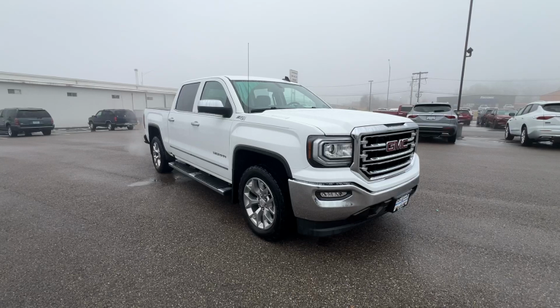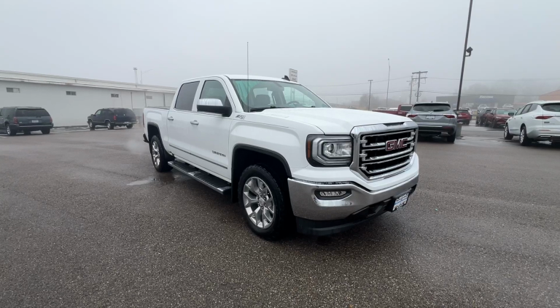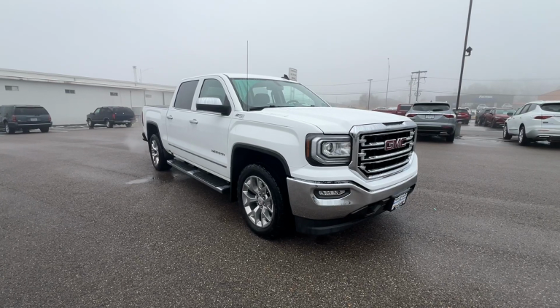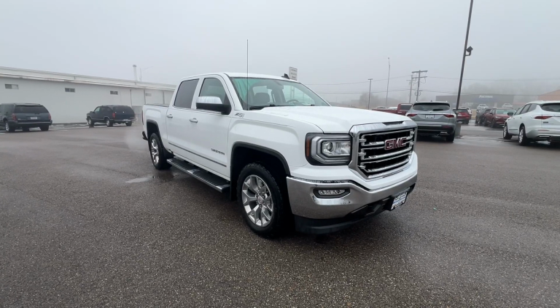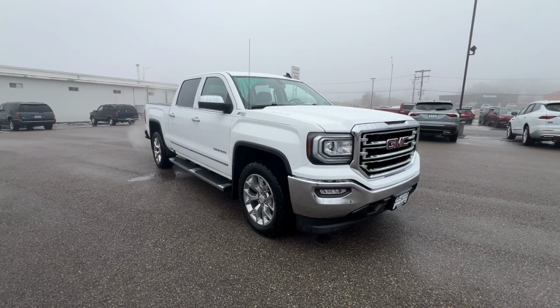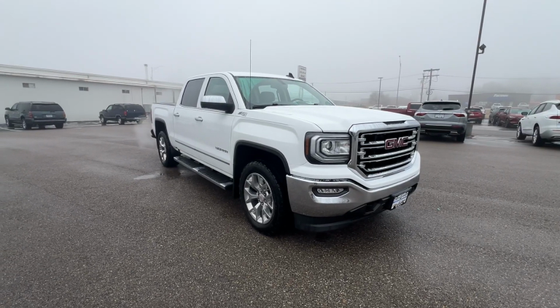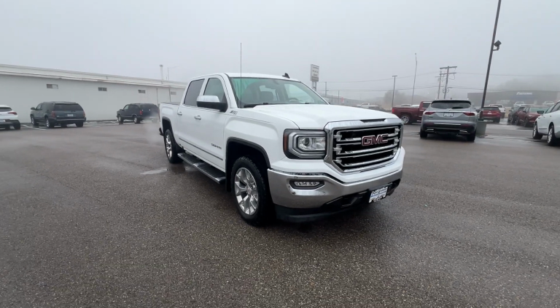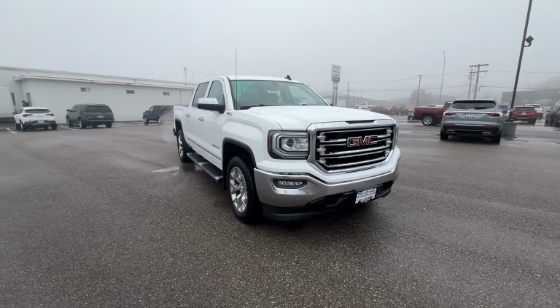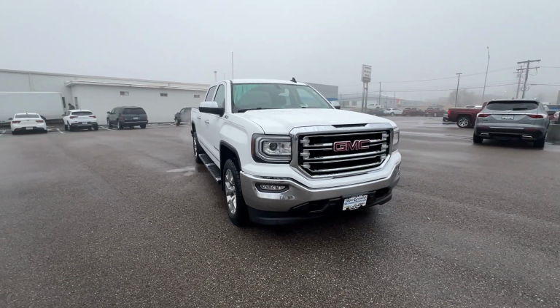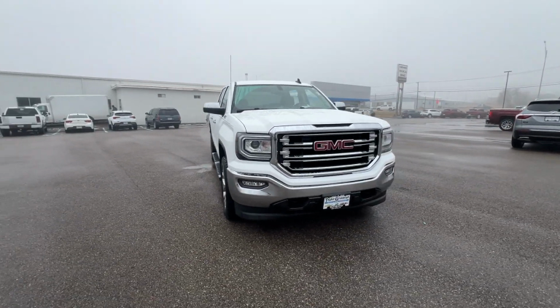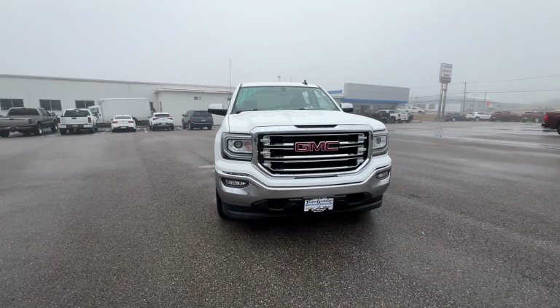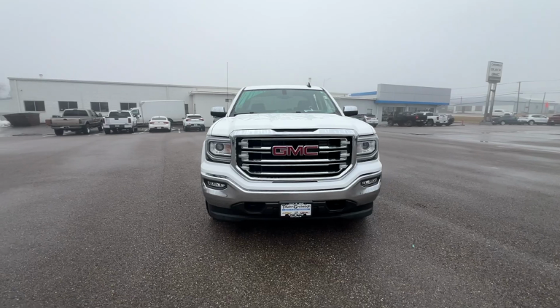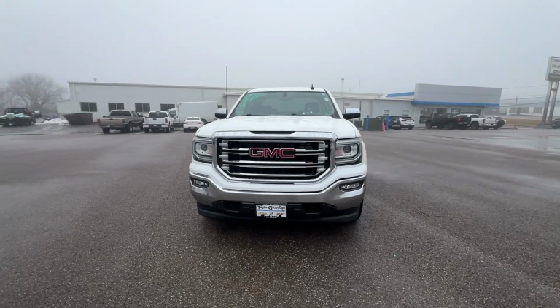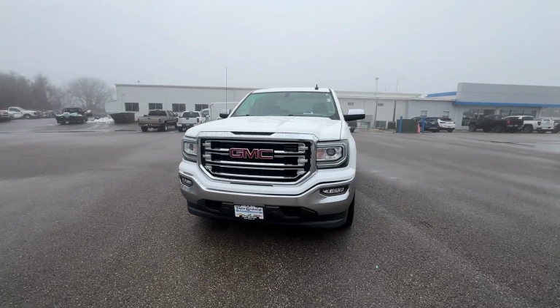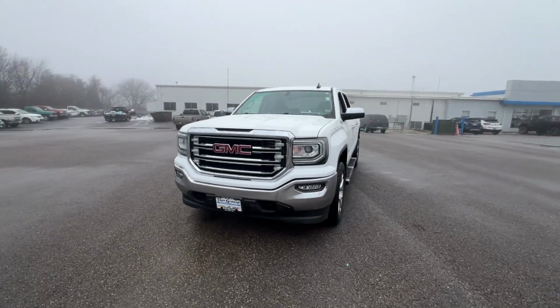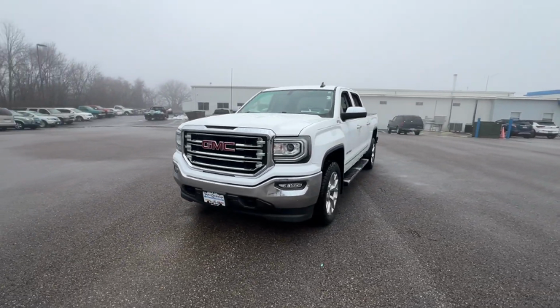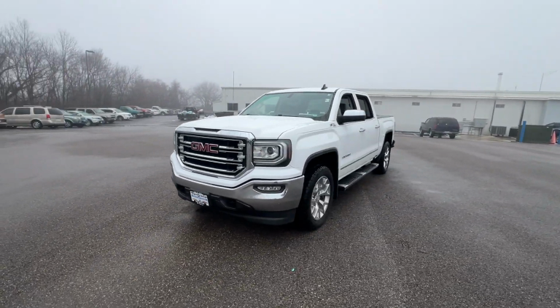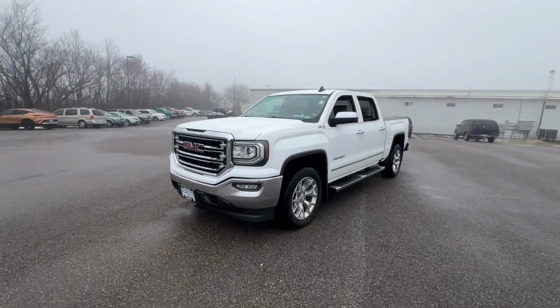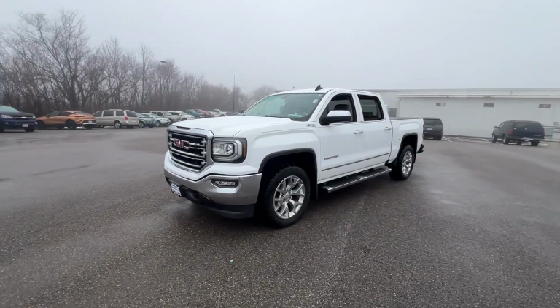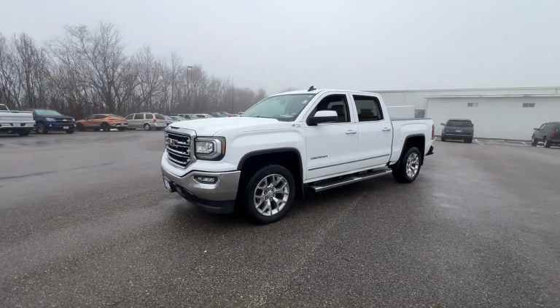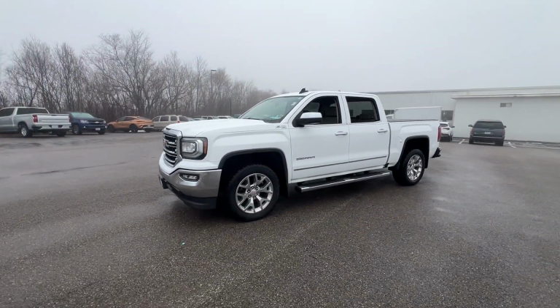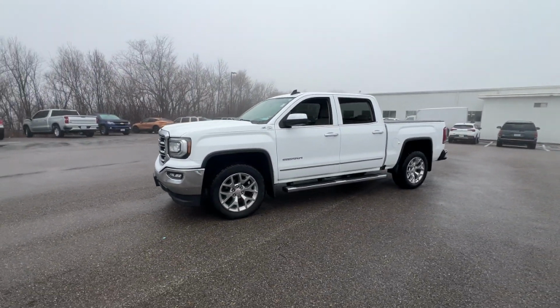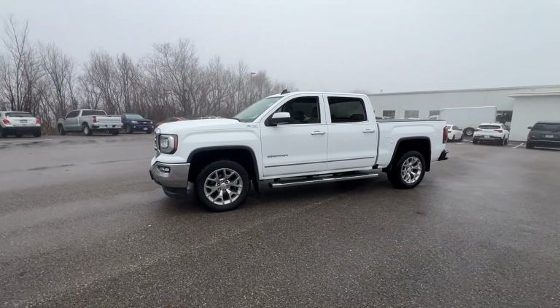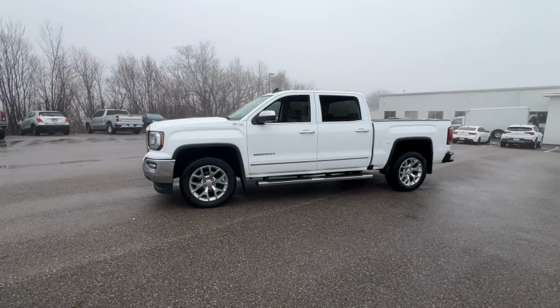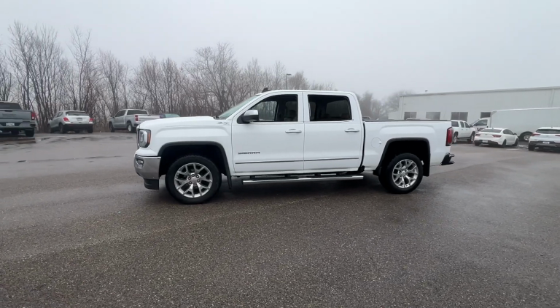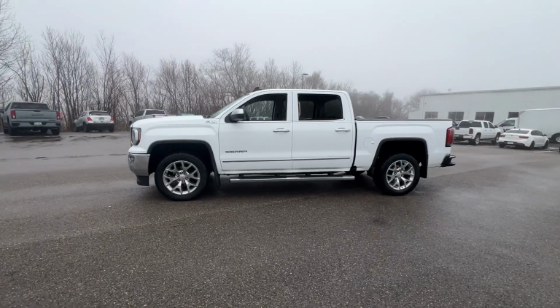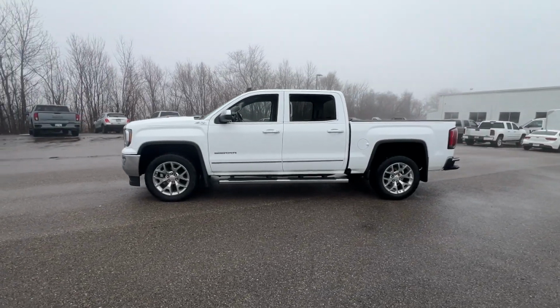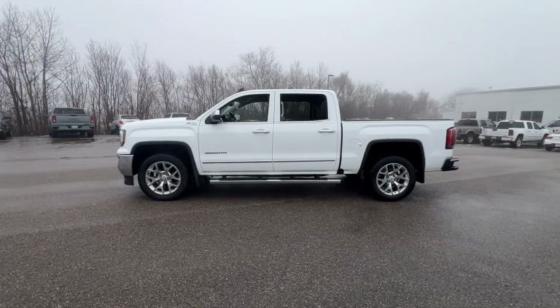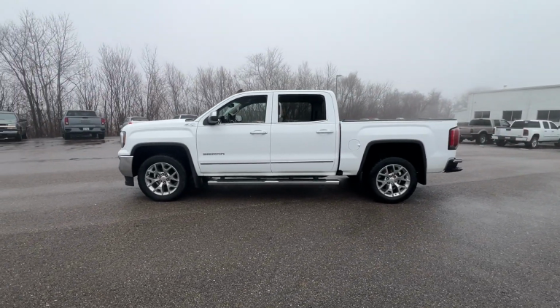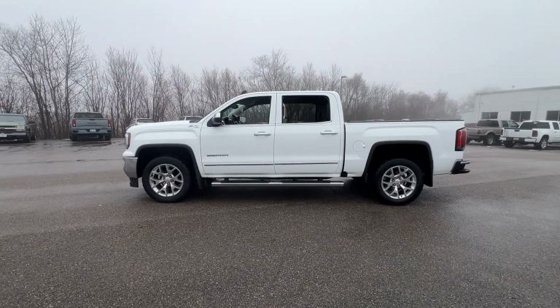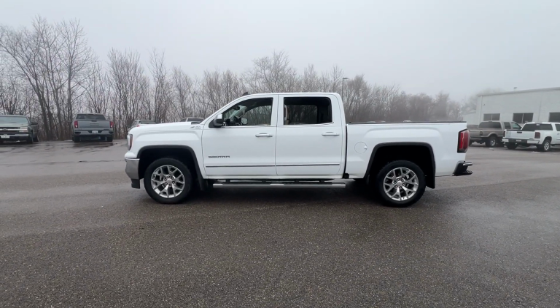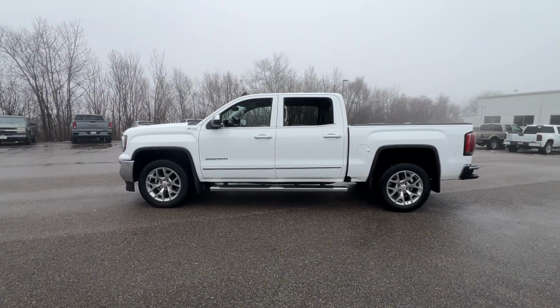You just found the 2018 GMC Sierra. With less than 100,000 miles on the odometer, this vehicle stands out from the rest. Take every journey in stride in this capable, well-equipped Sierra.